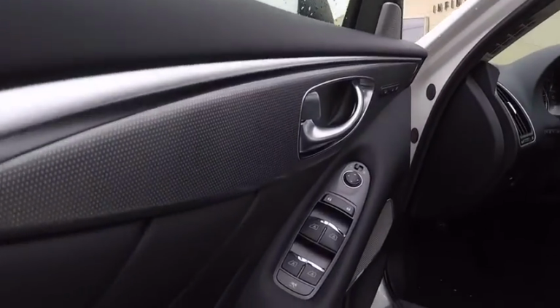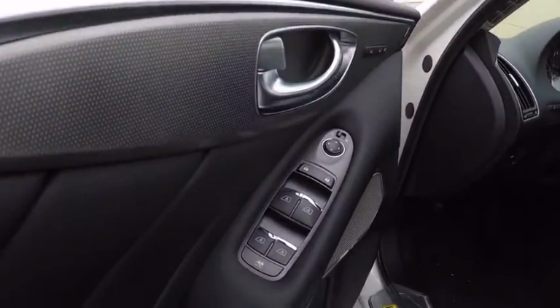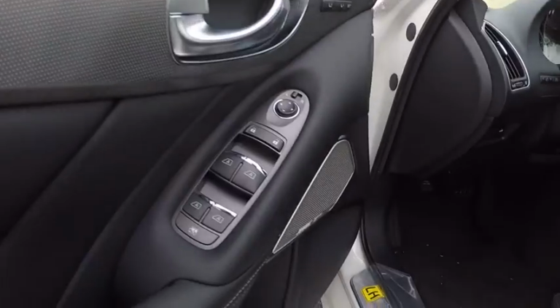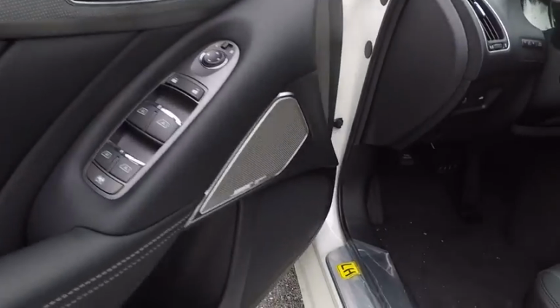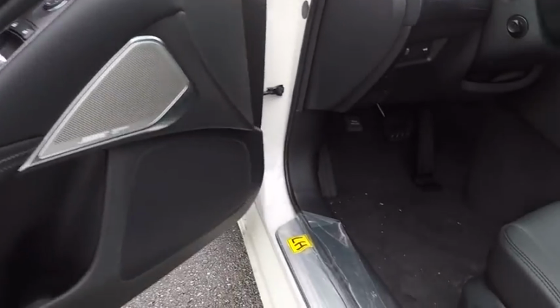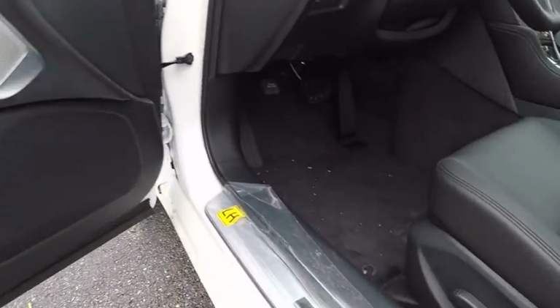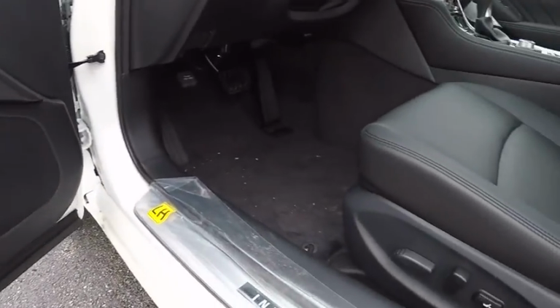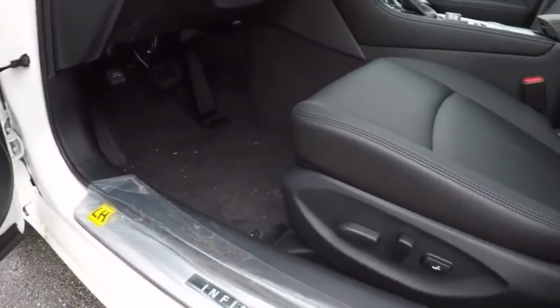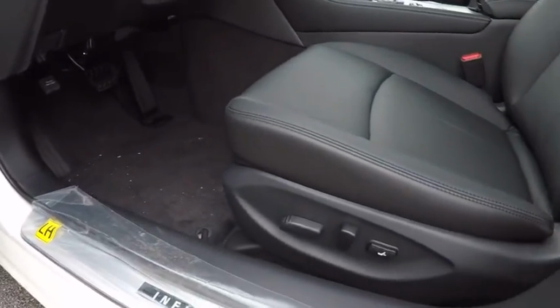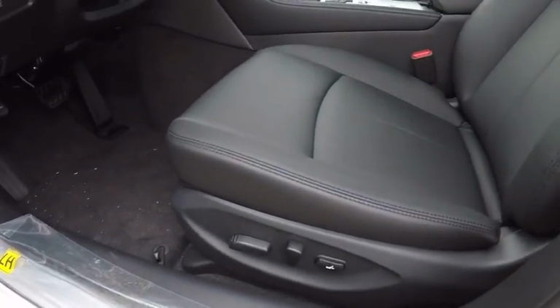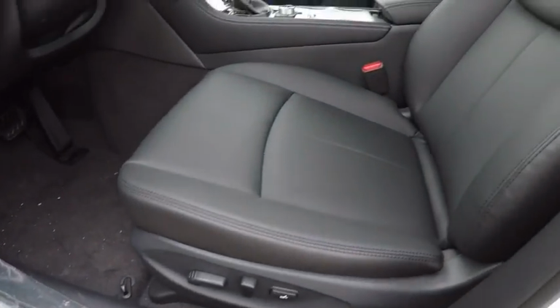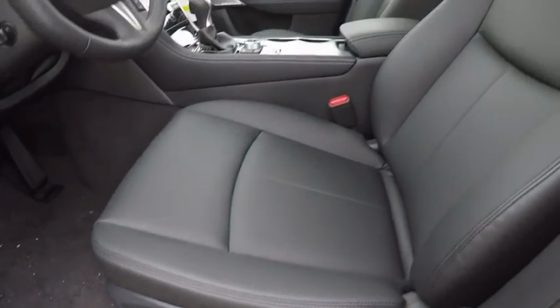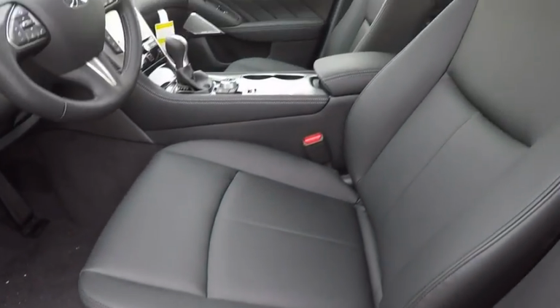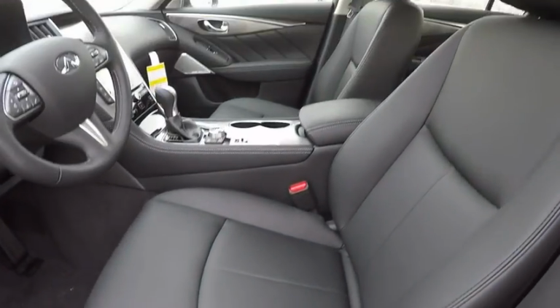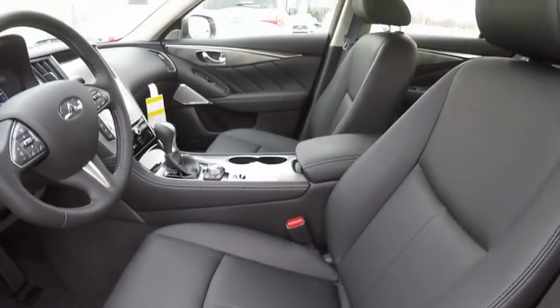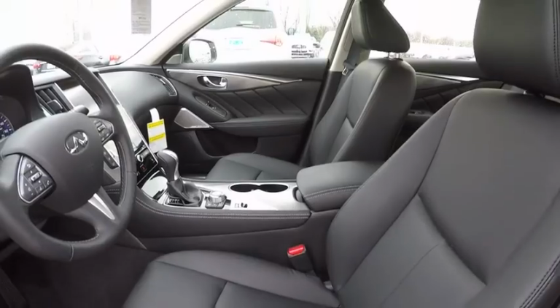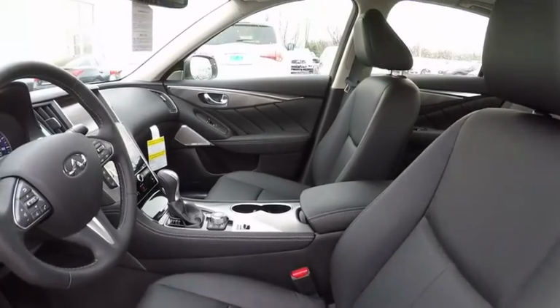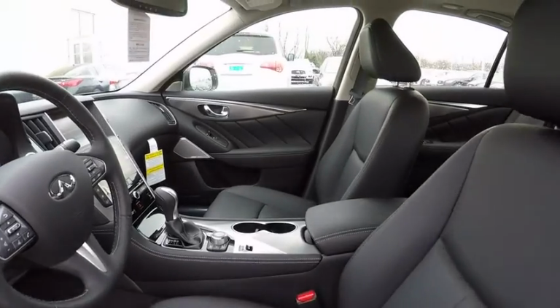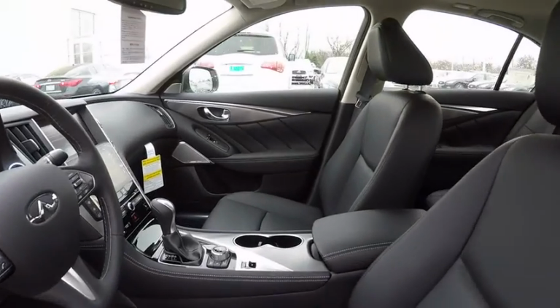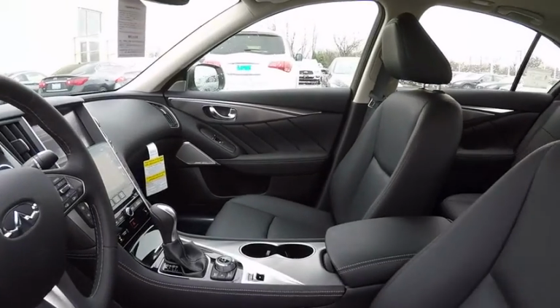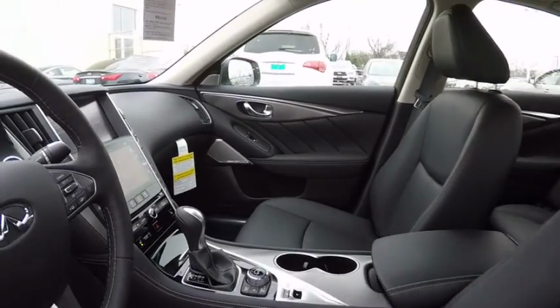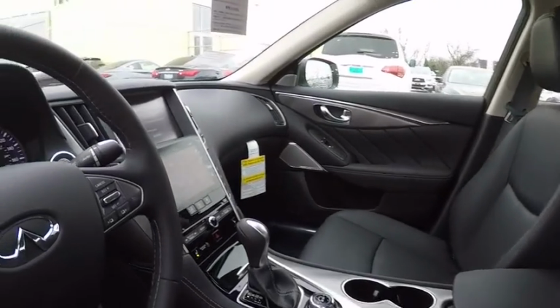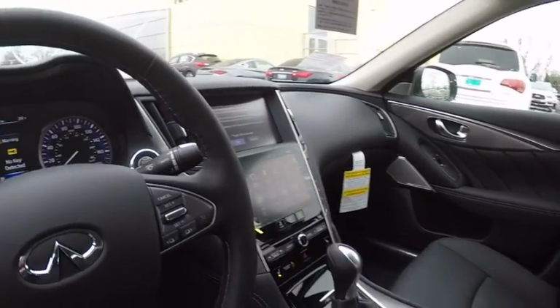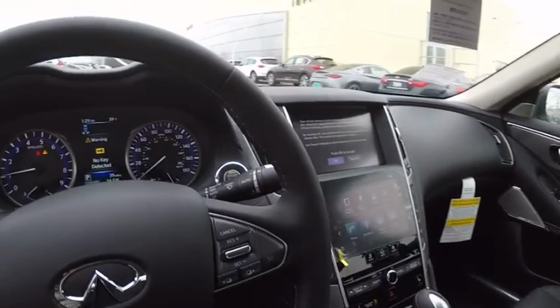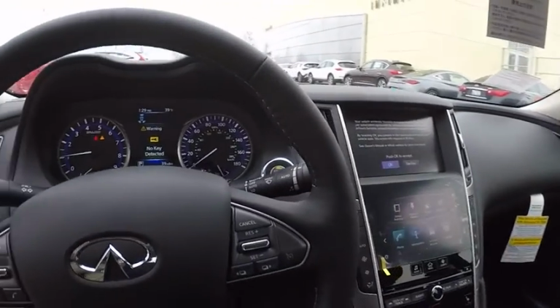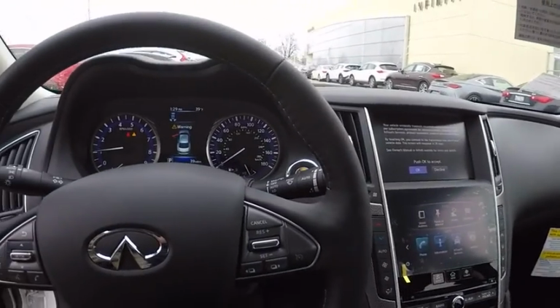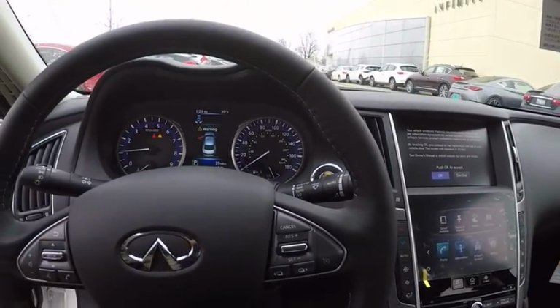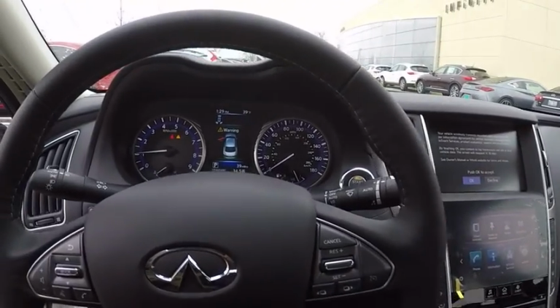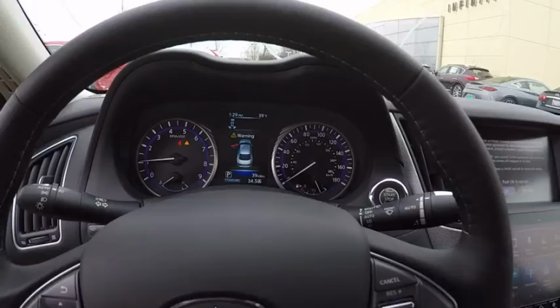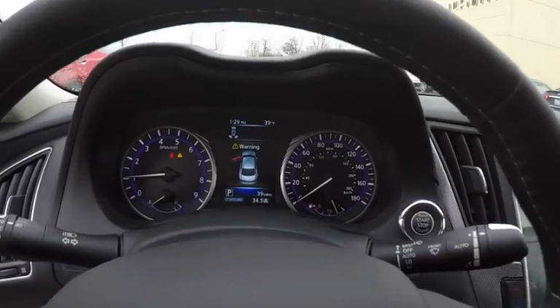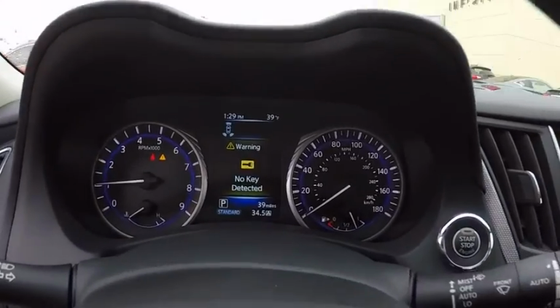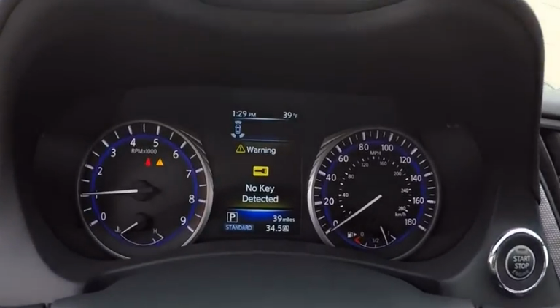Power passenger seat, traction control, dual airbags, leather wrapped steering wheel, air conditioning, power steering, four wheel disc brakes, CD player, power windows, and rear window defroster.